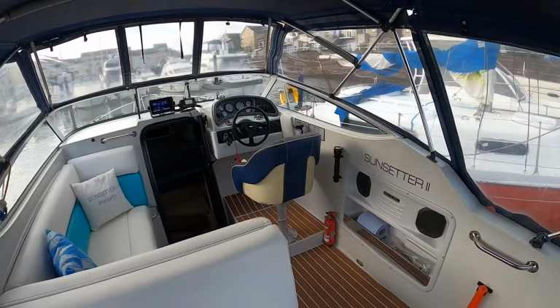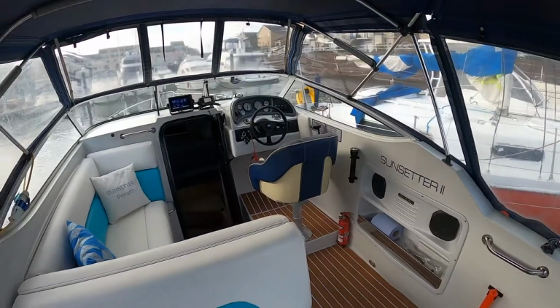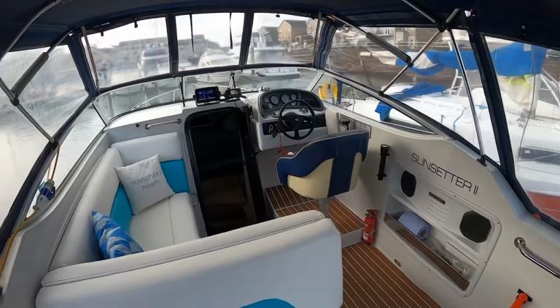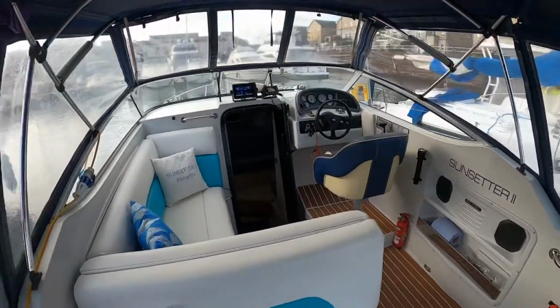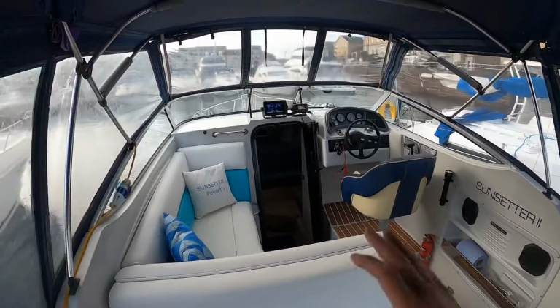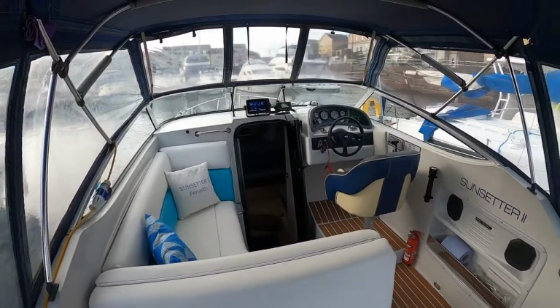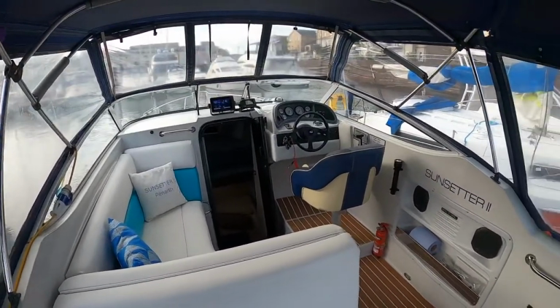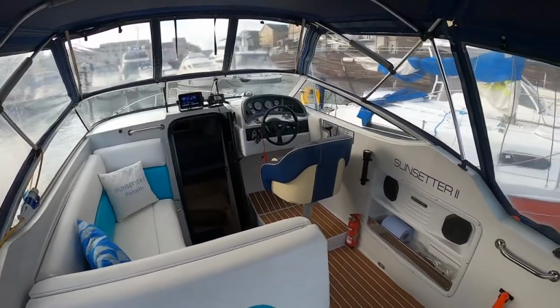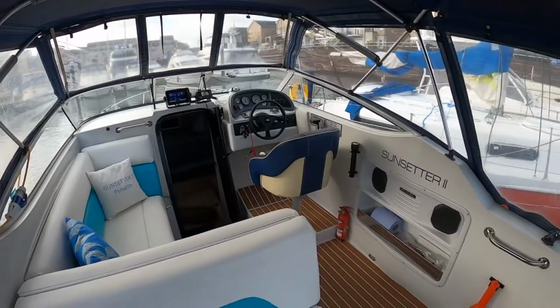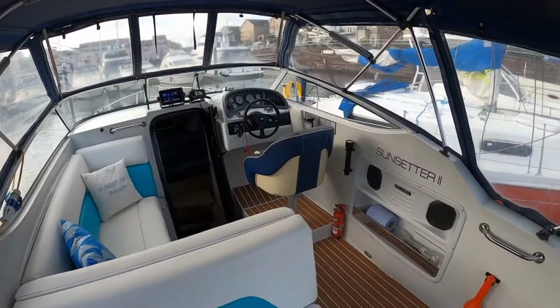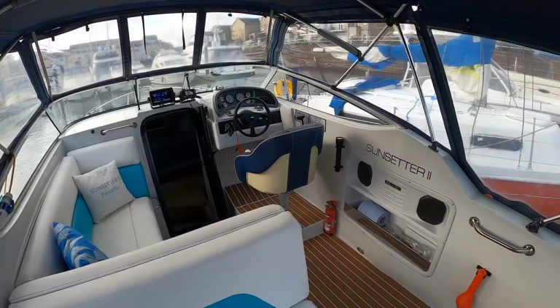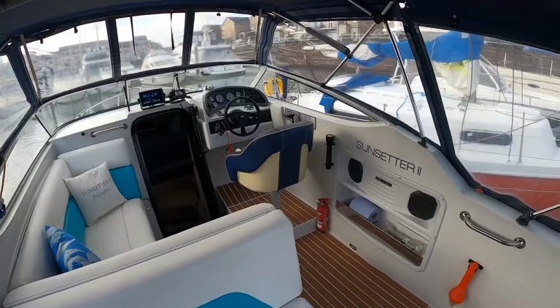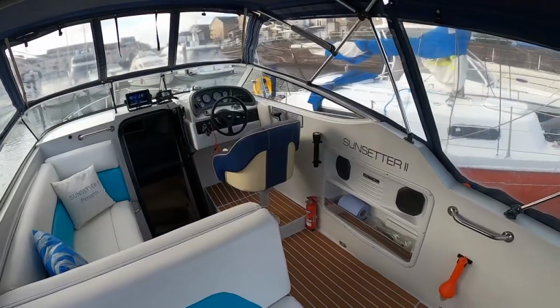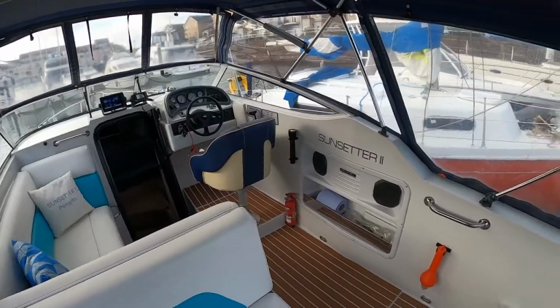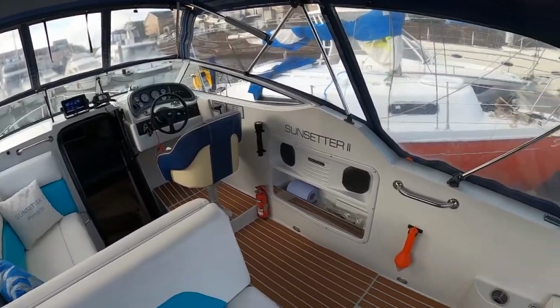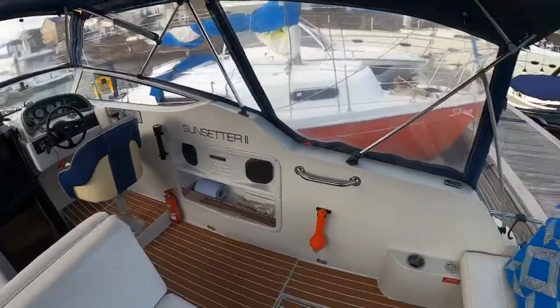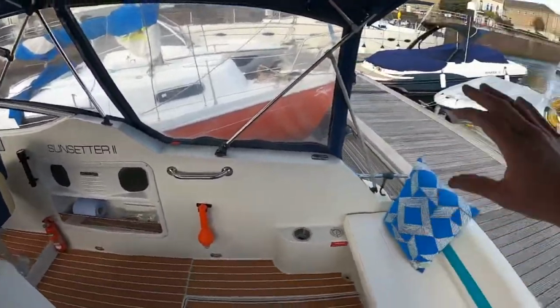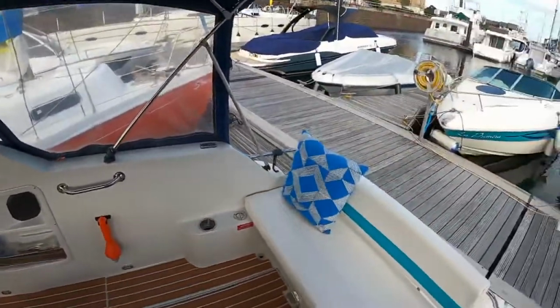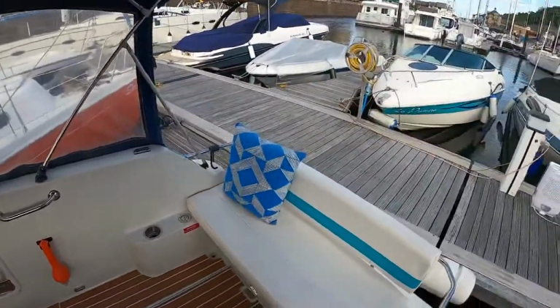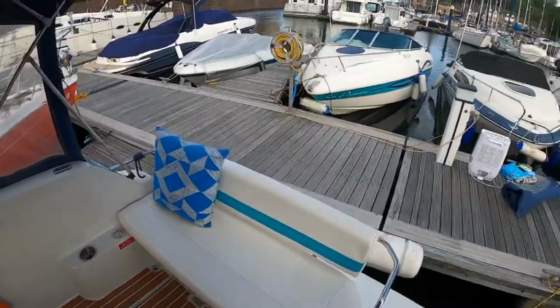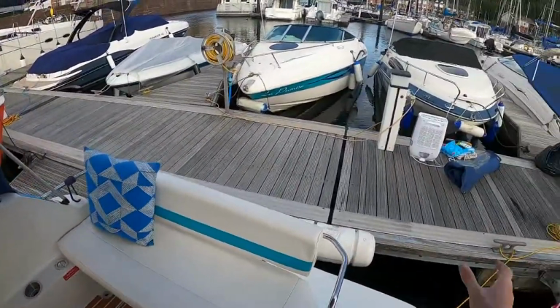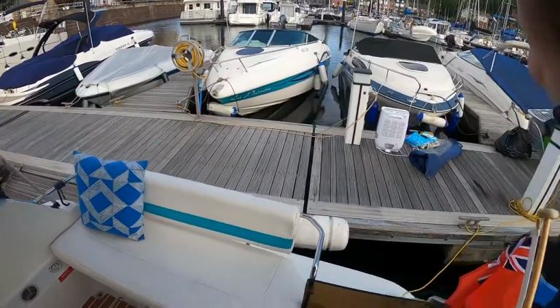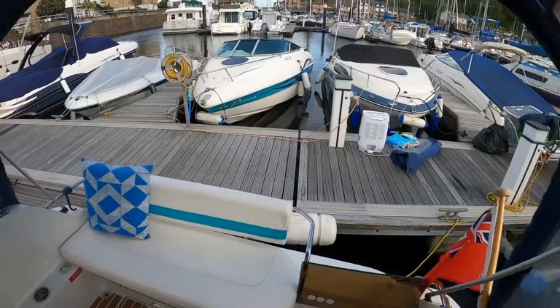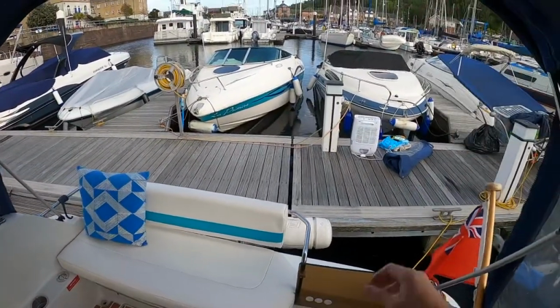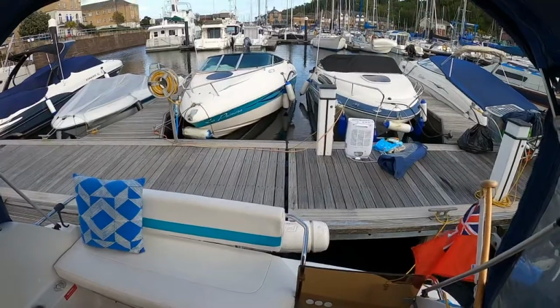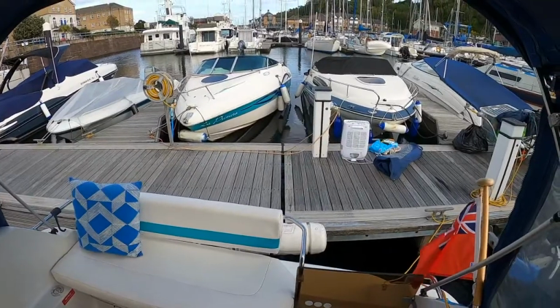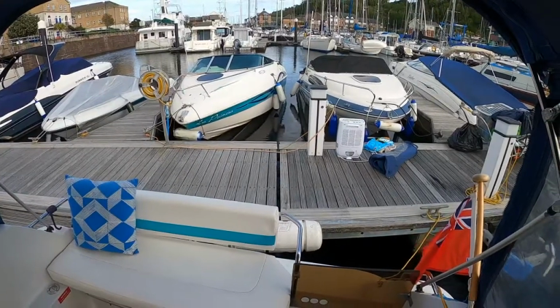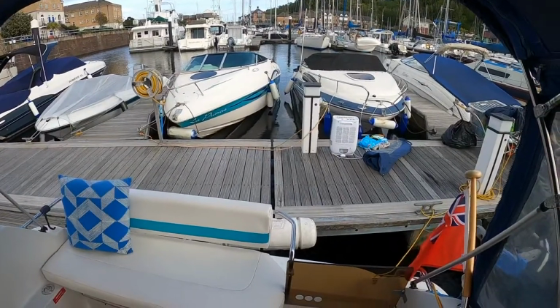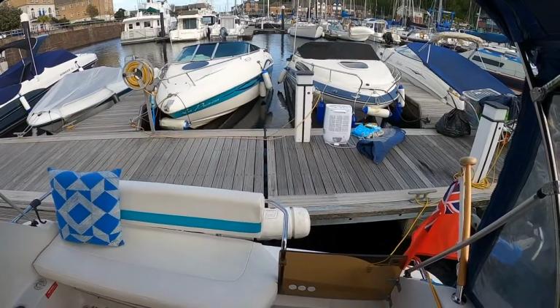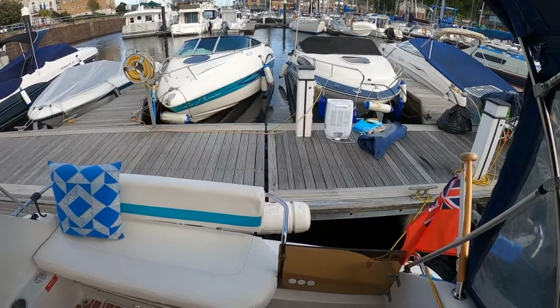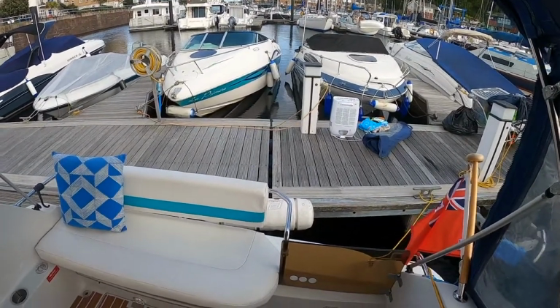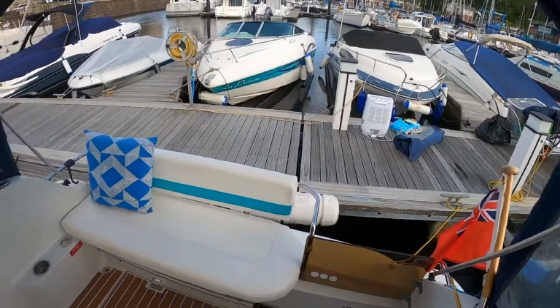As described in the ad, it also comes with a full tonneau cover which we use in the winter. The back section zips in and there's a section that zips up for the door, so if it's bad weather you can use that.